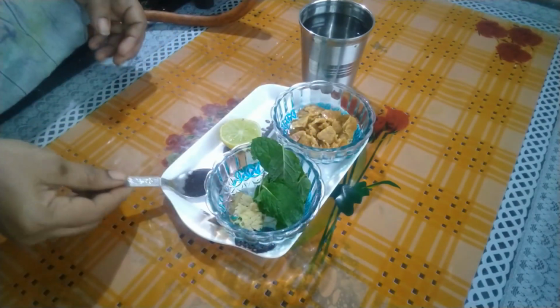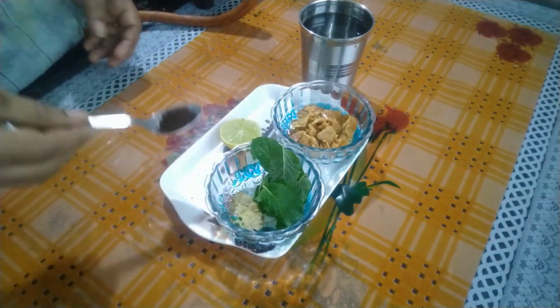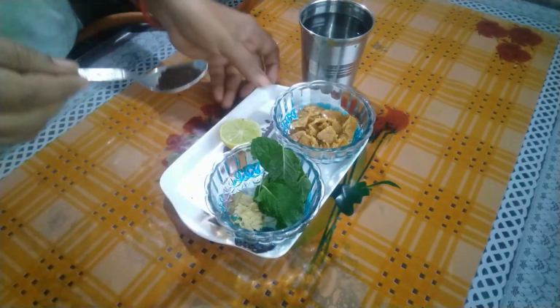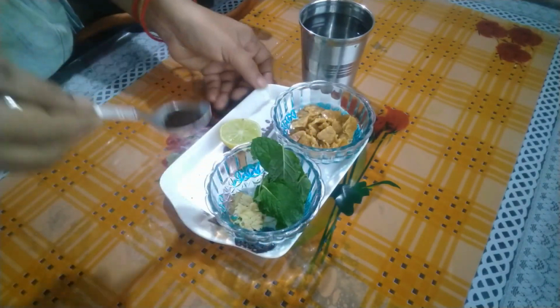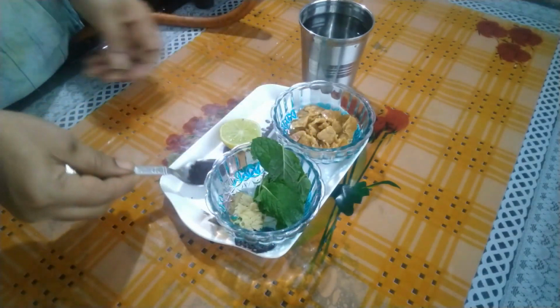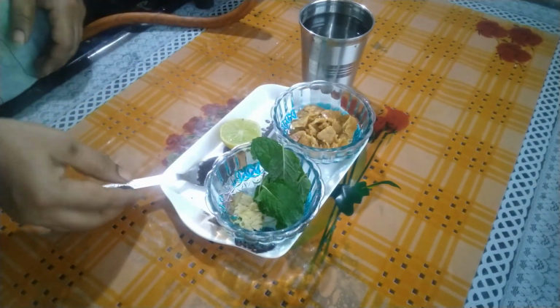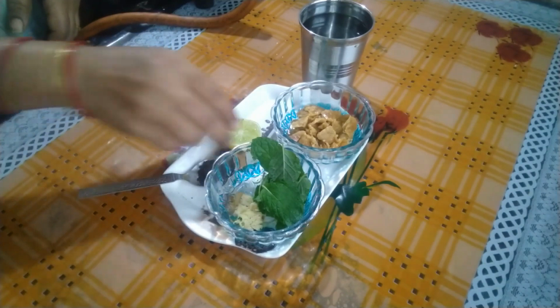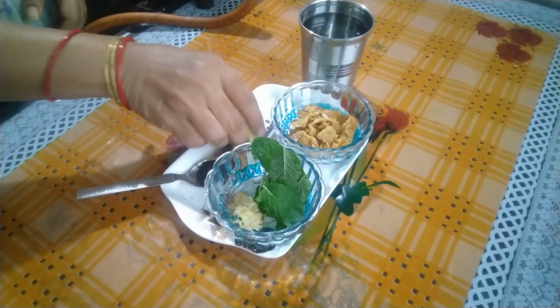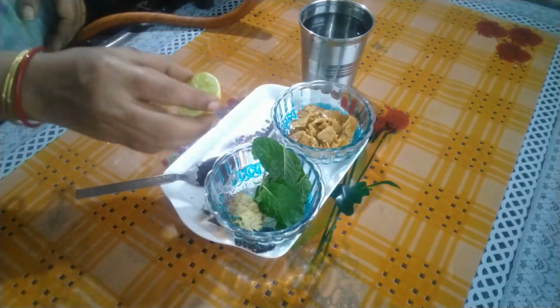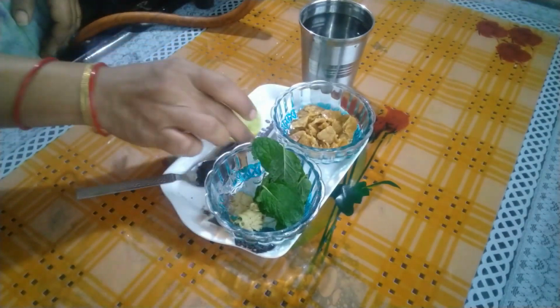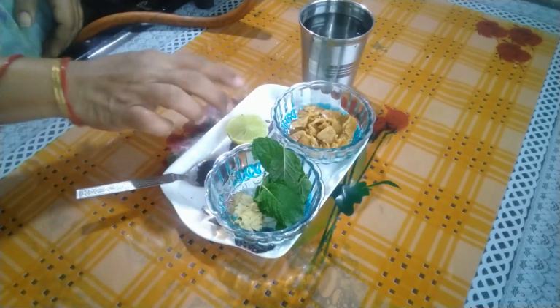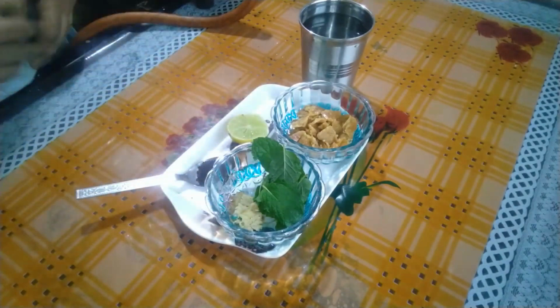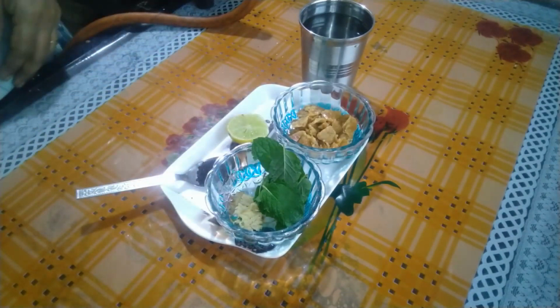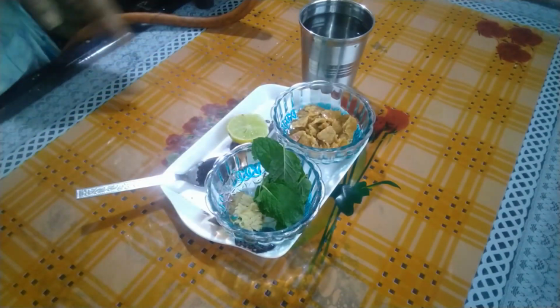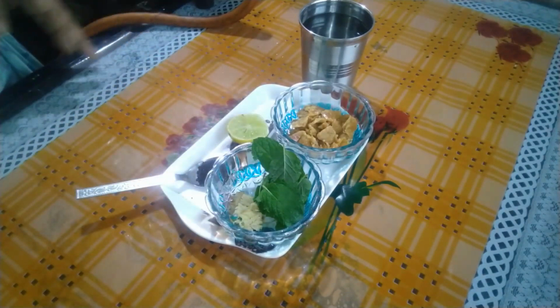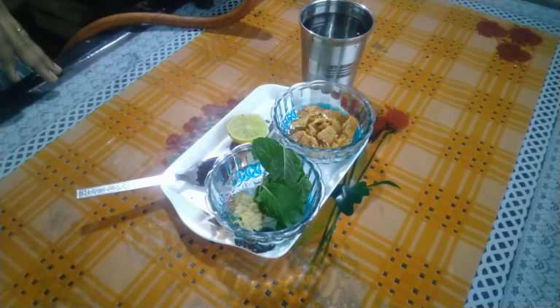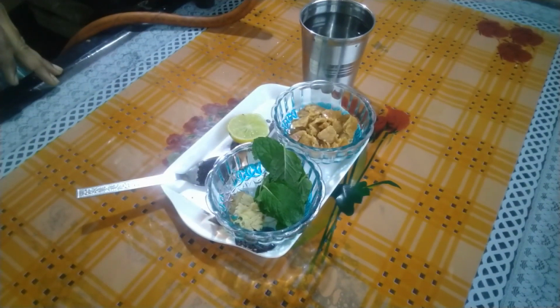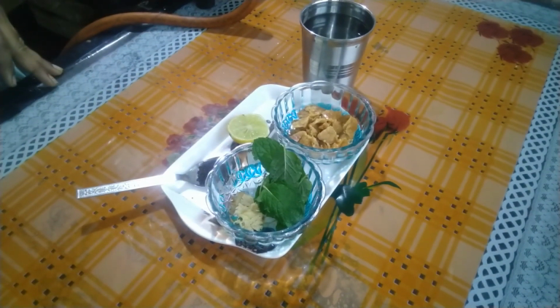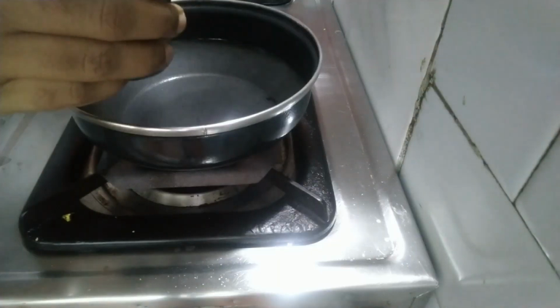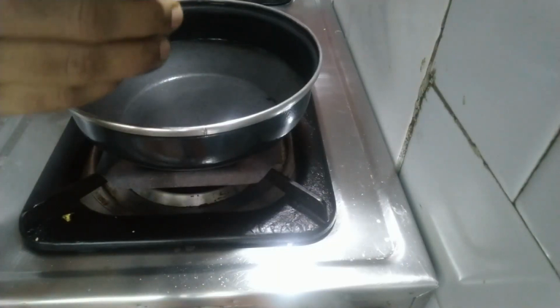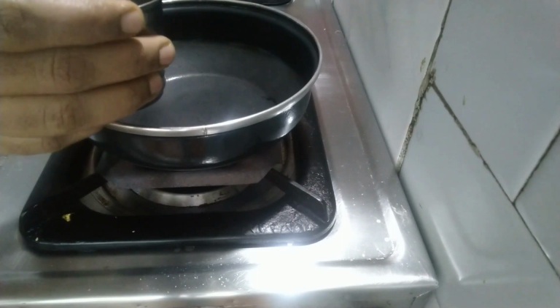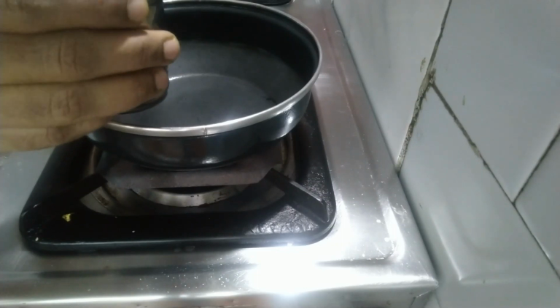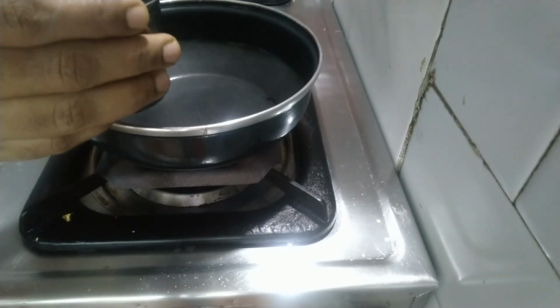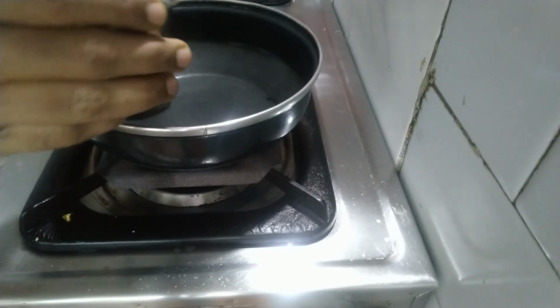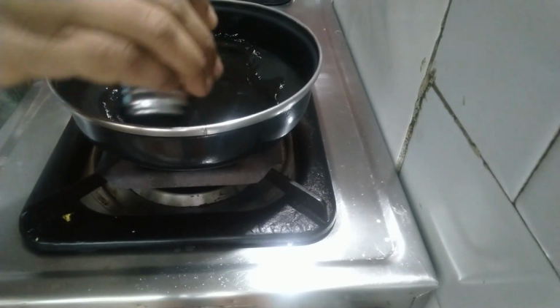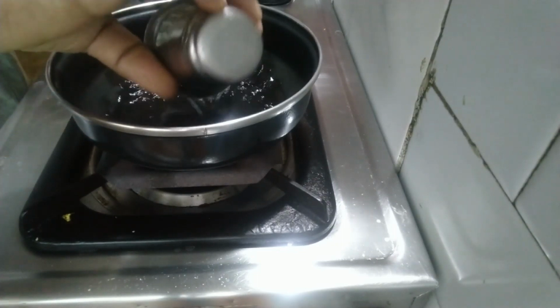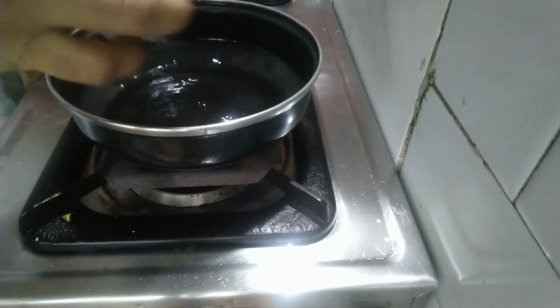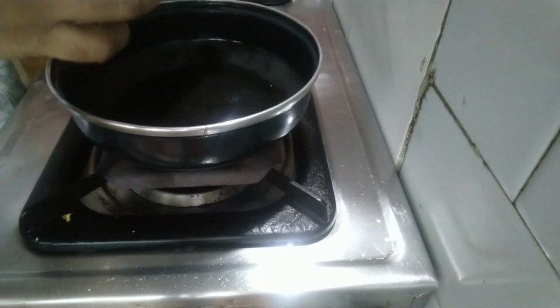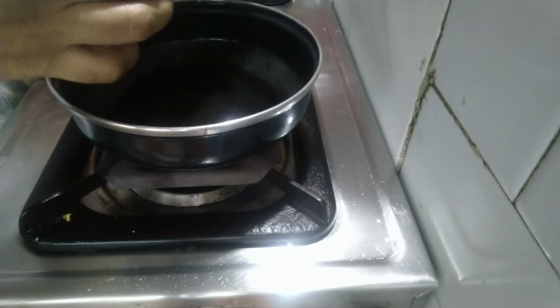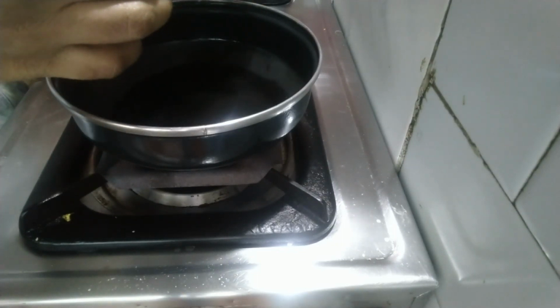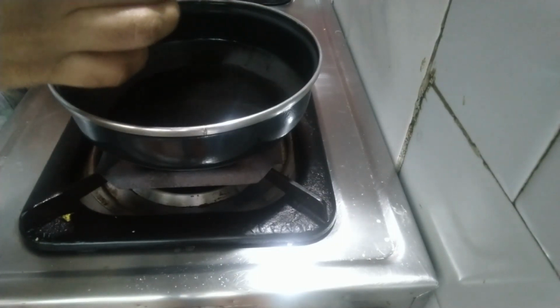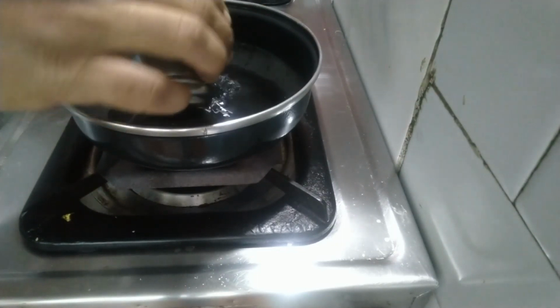Add 1 cup of tea. Put the lemon in a bowl — you can put it on the side — 2 cups of tea, then you can cook it.